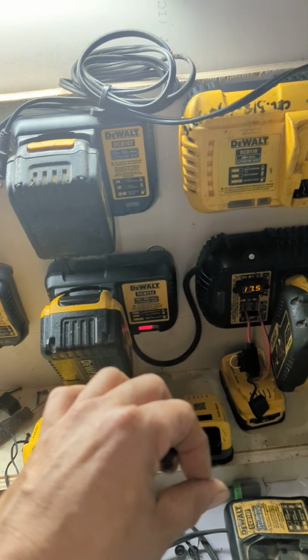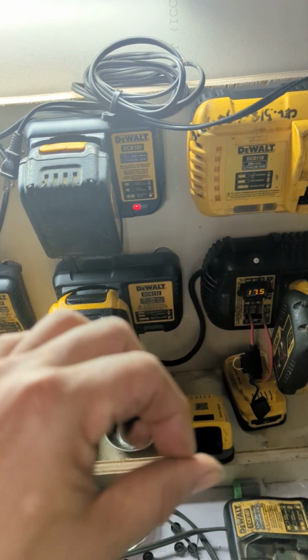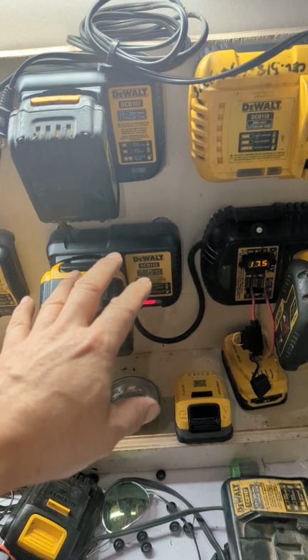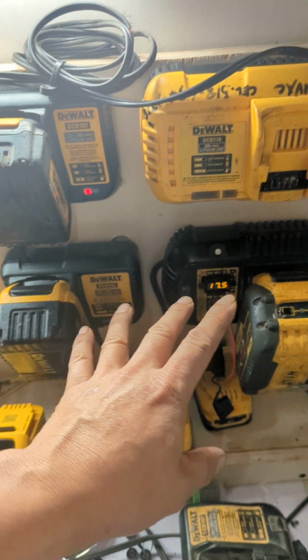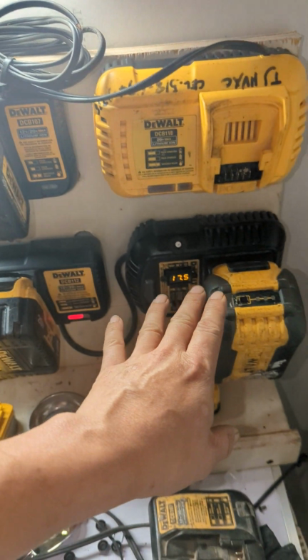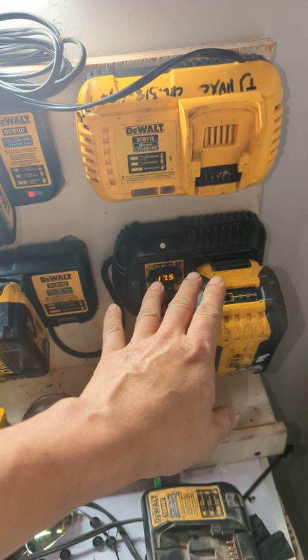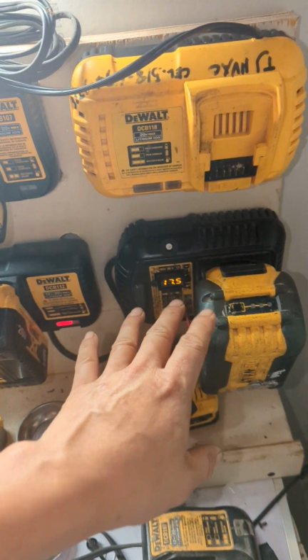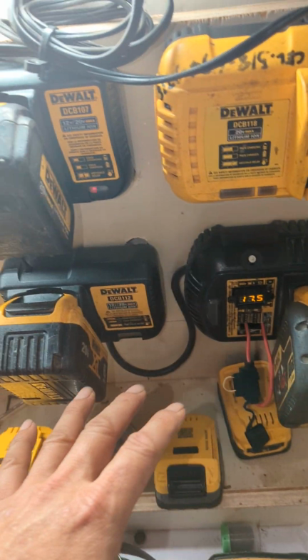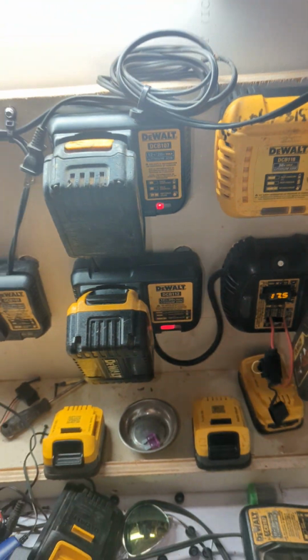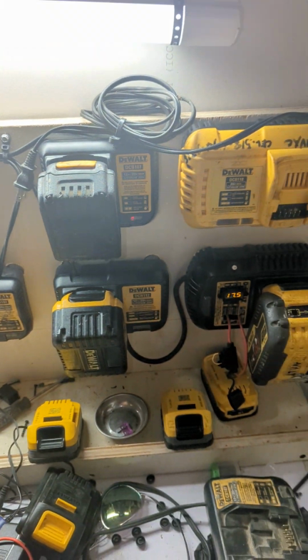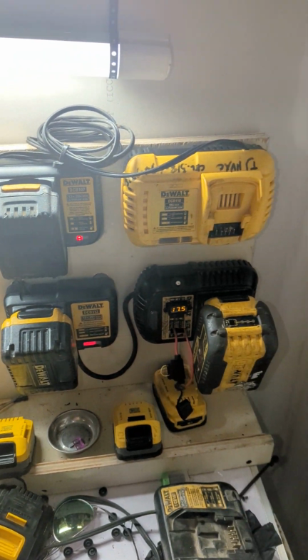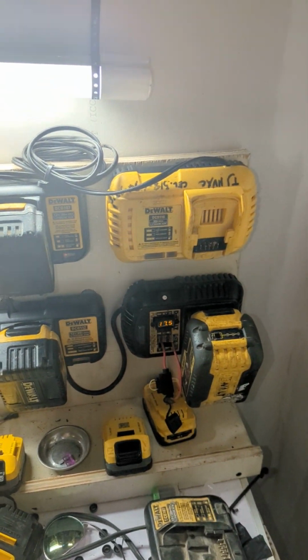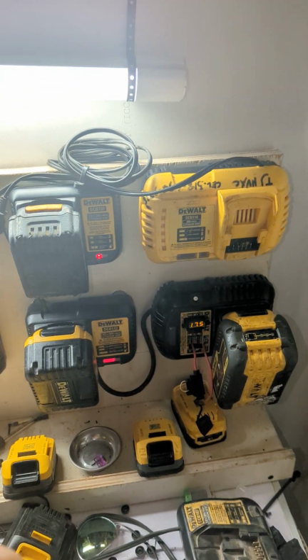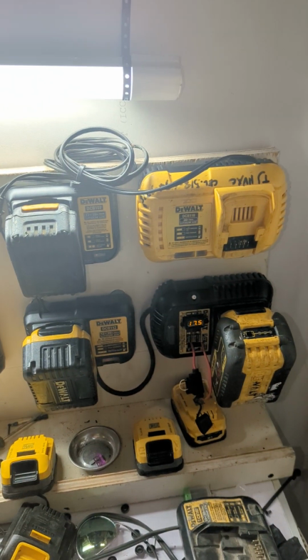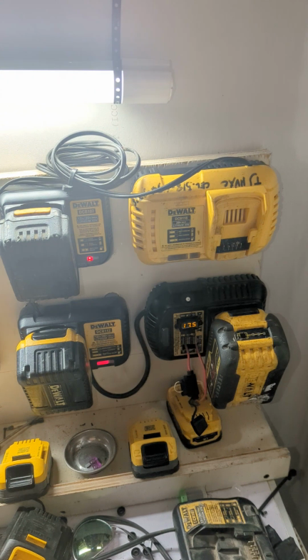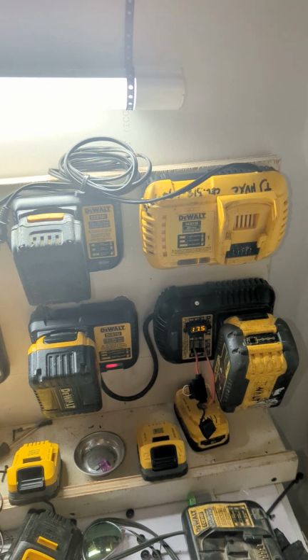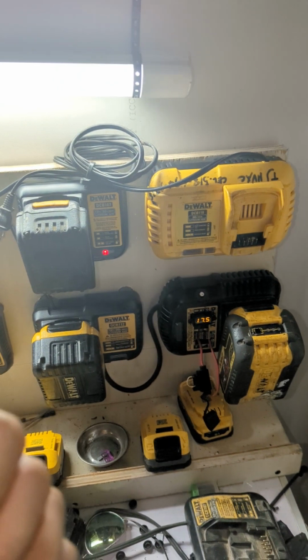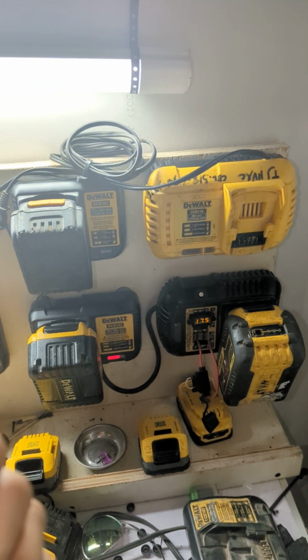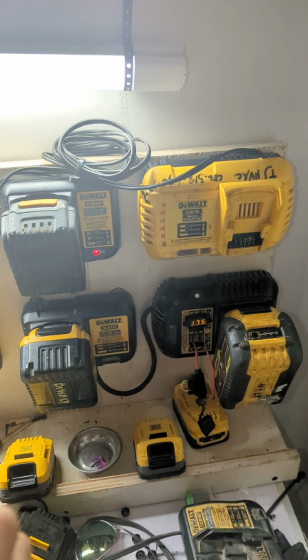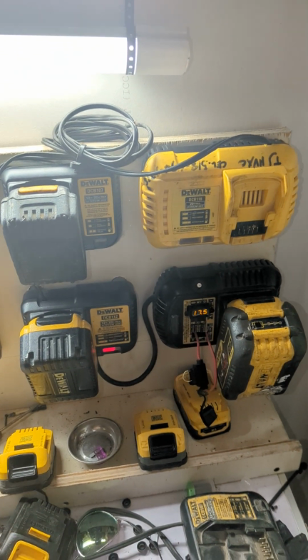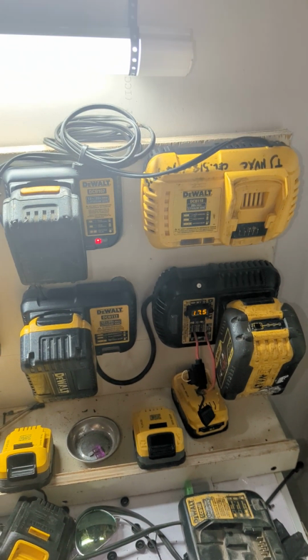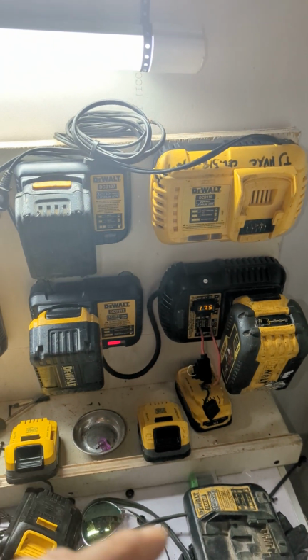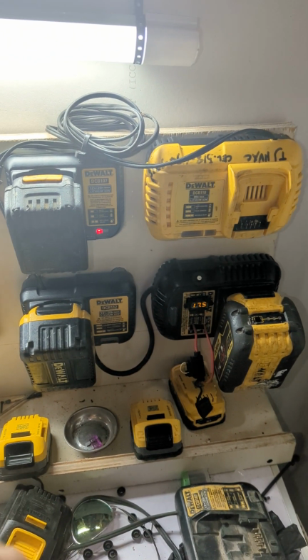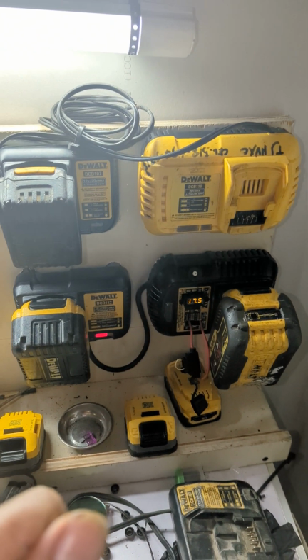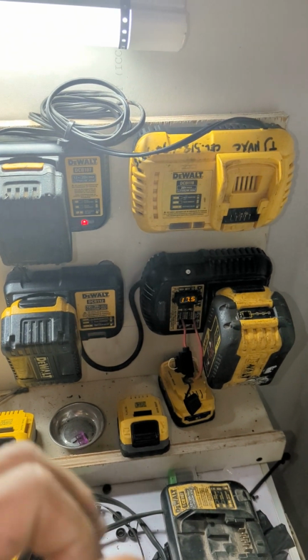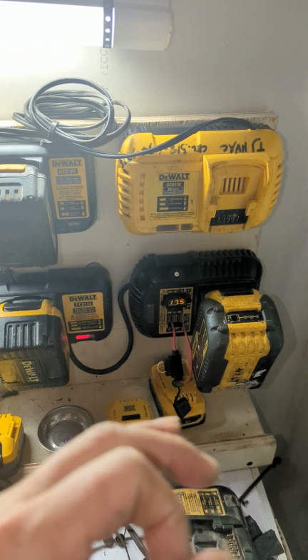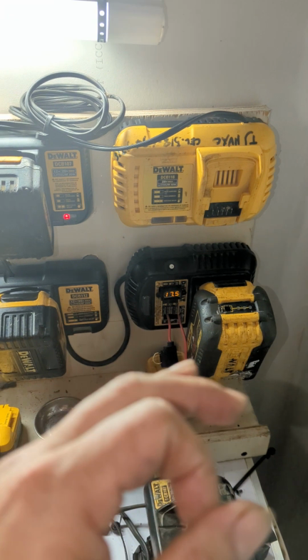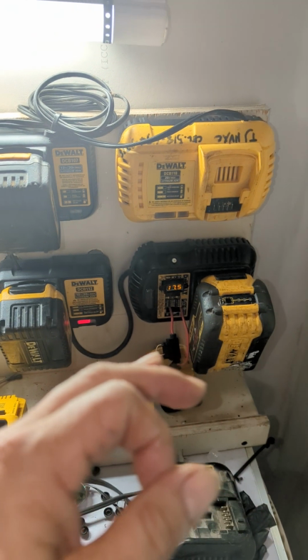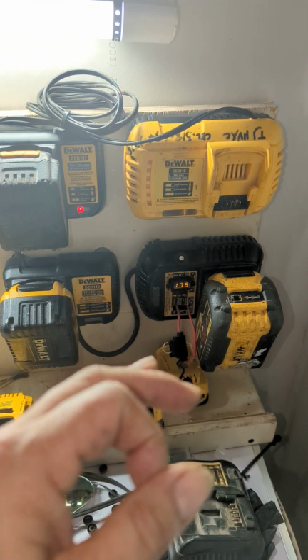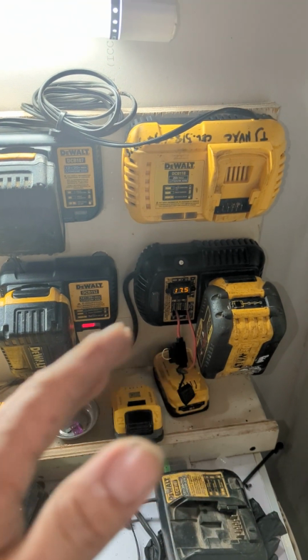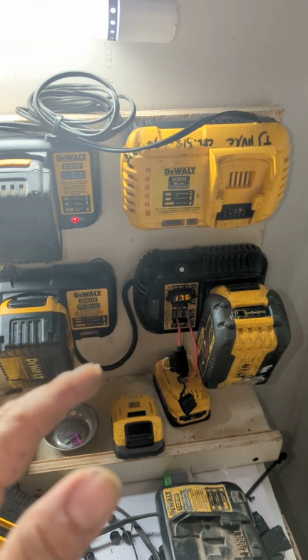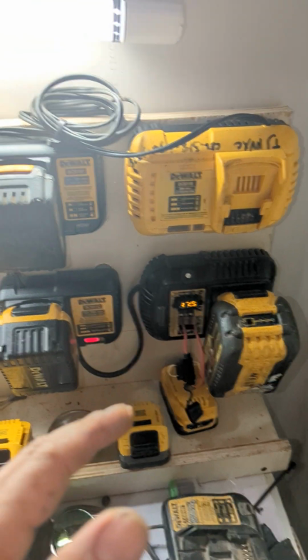Thank you guys. Please subscribe and comment if you want me to show you how my circuit is made. Keep watching all my videos. I'm TJ, HVAC, plumbing and heating contractor. Thanks guys, bye.